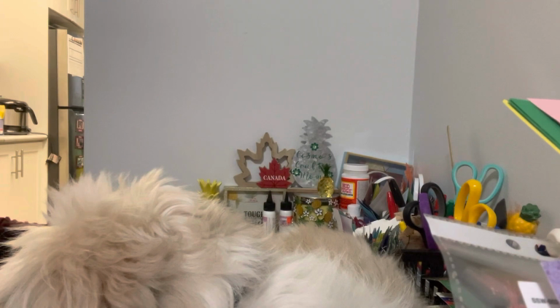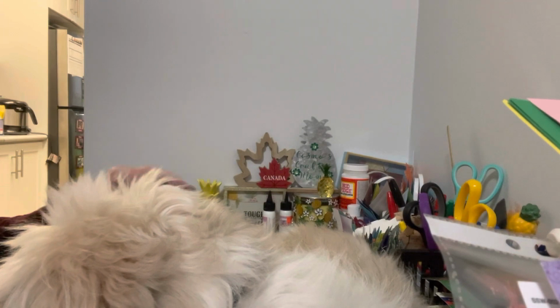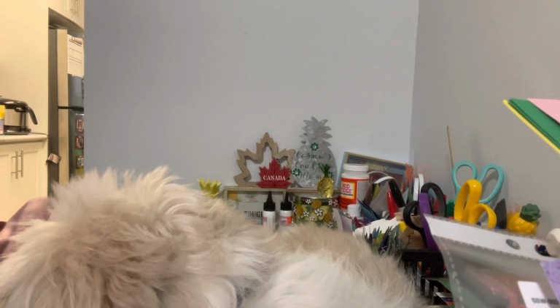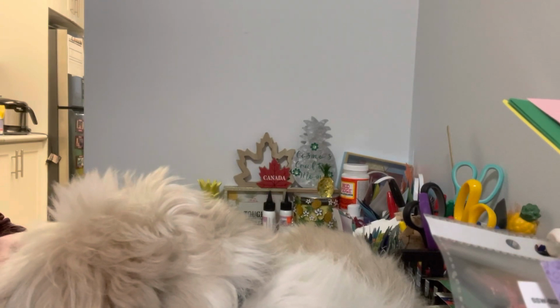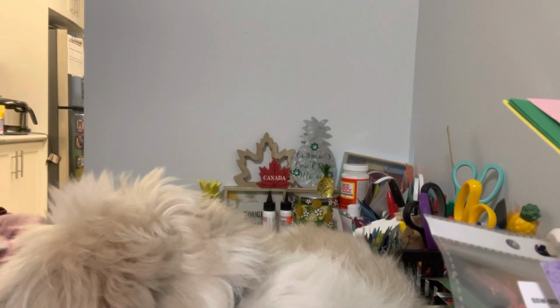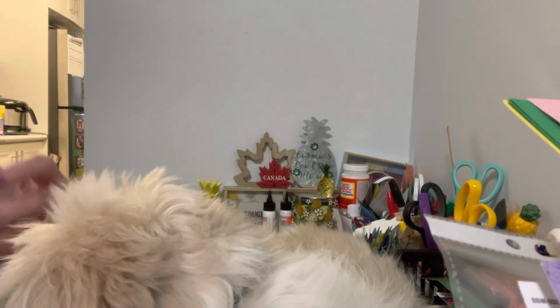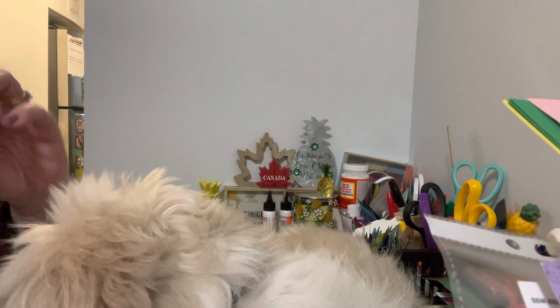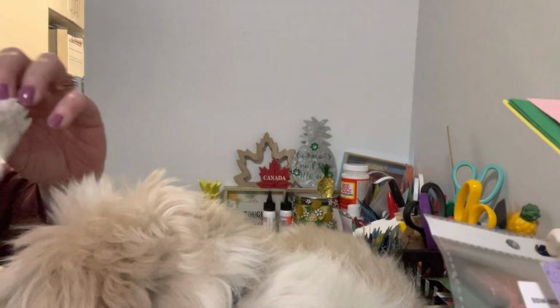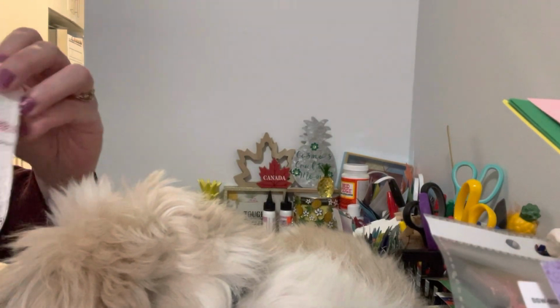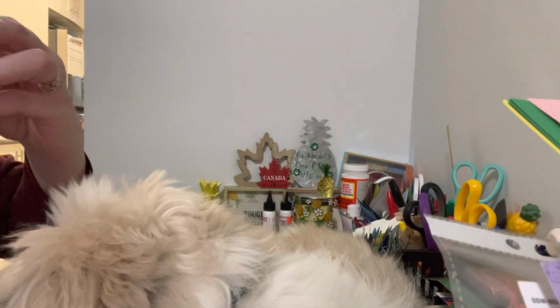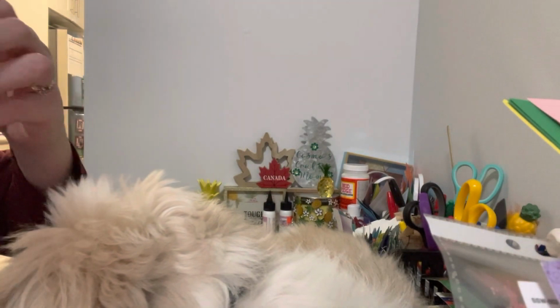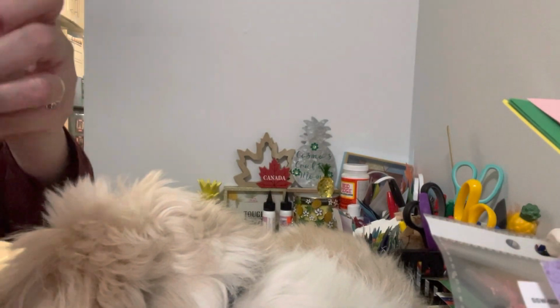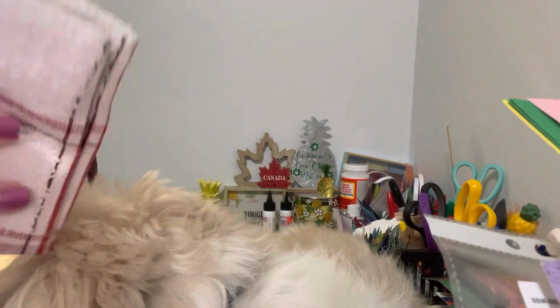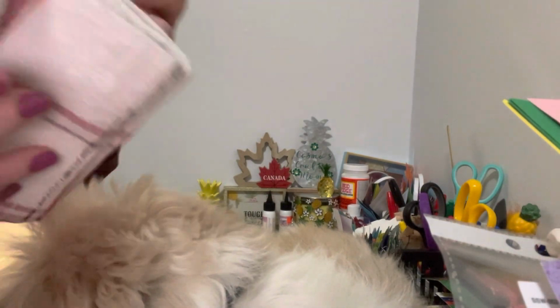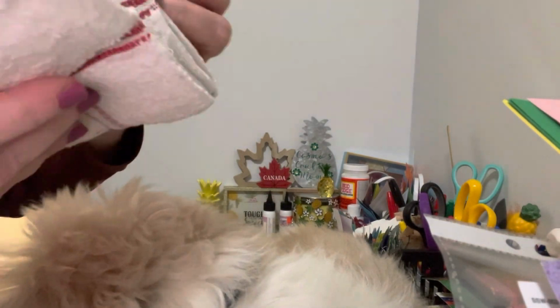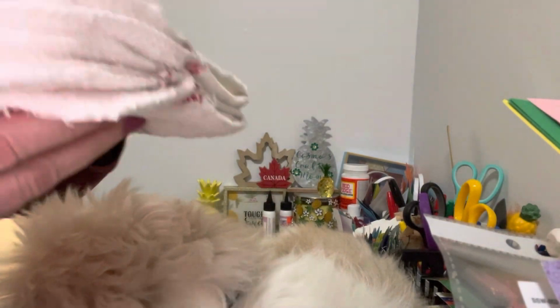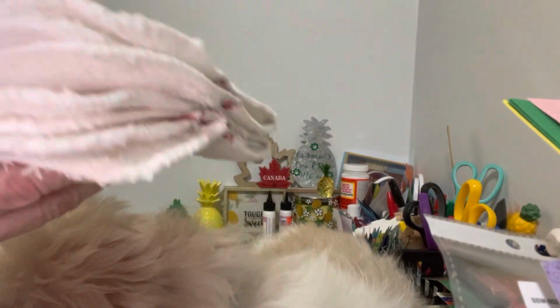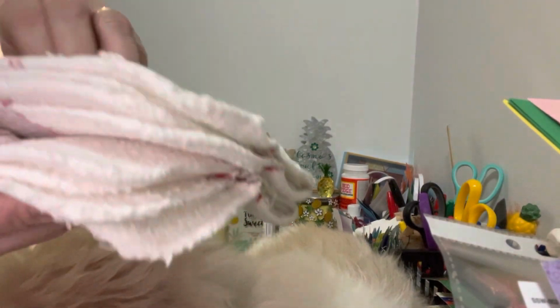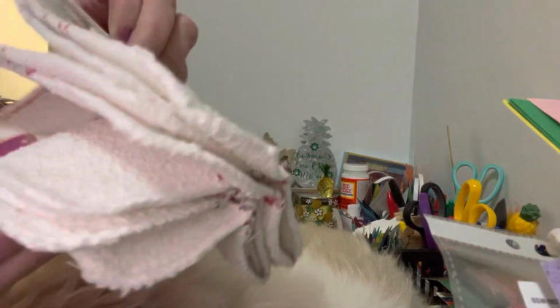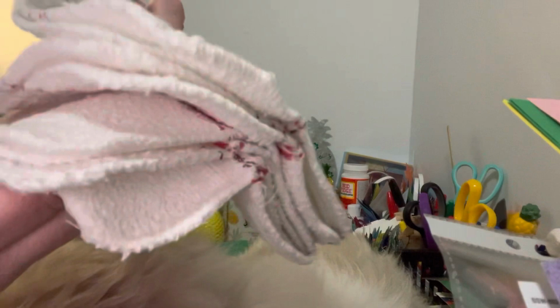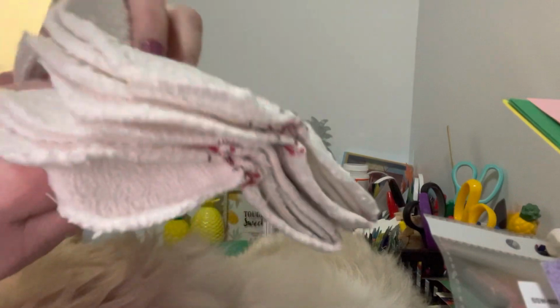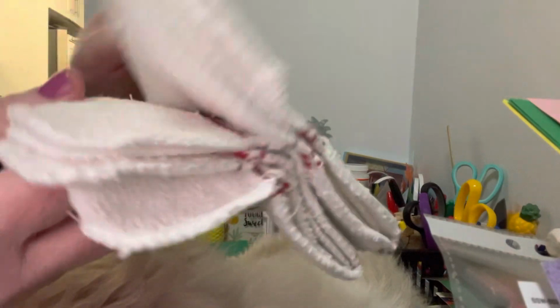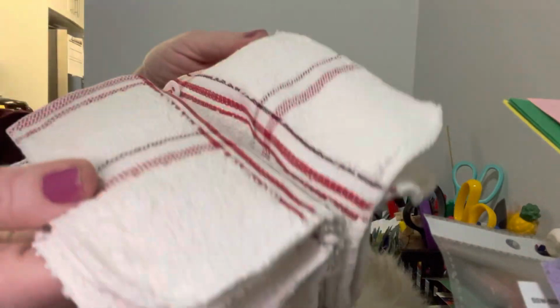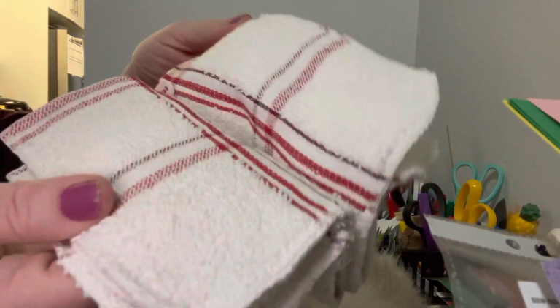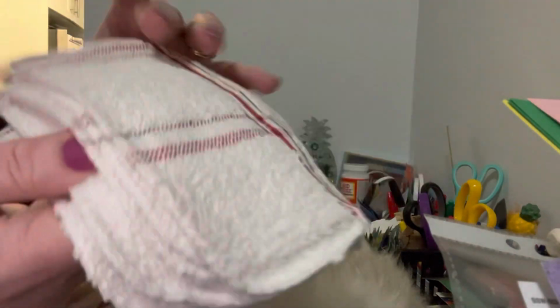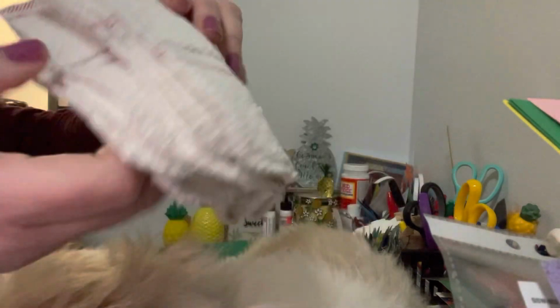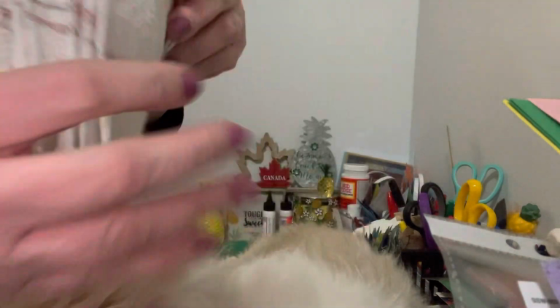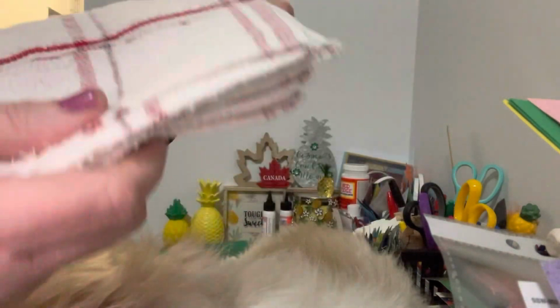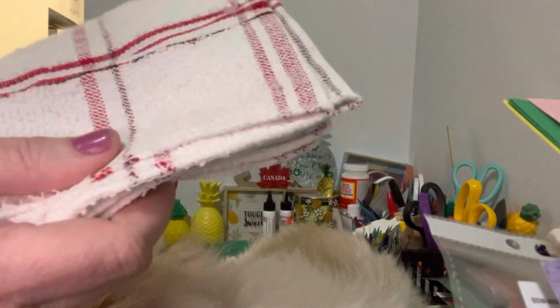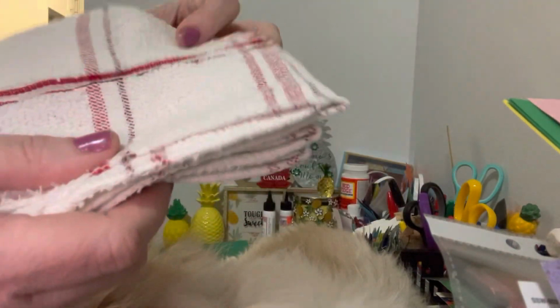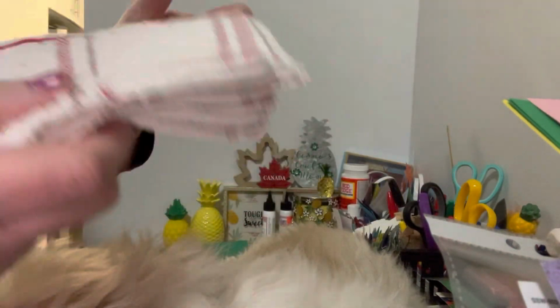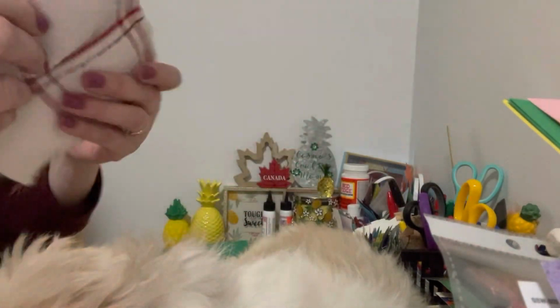I picked up these cotton towels, or dish towels — two for a dollar fifty.